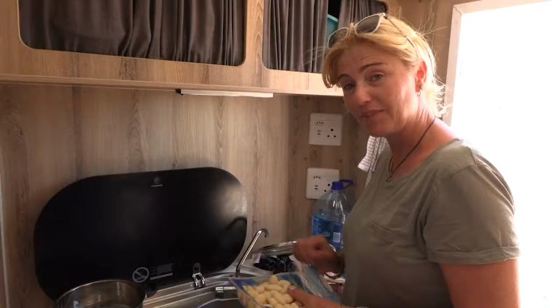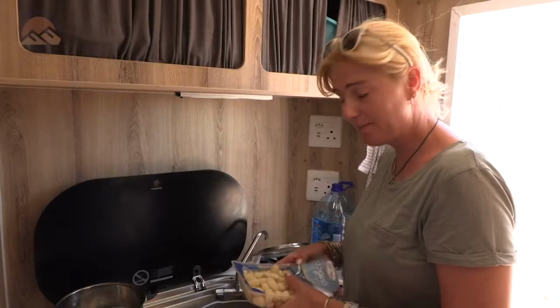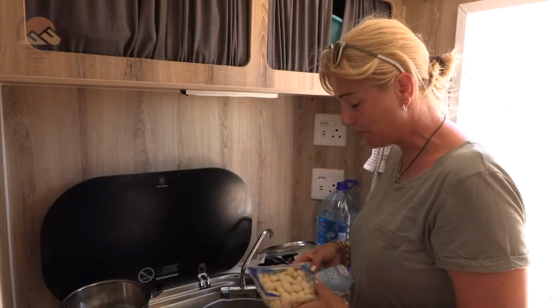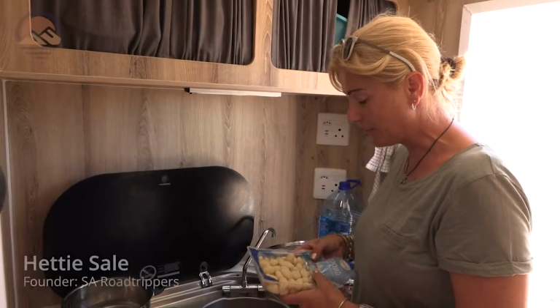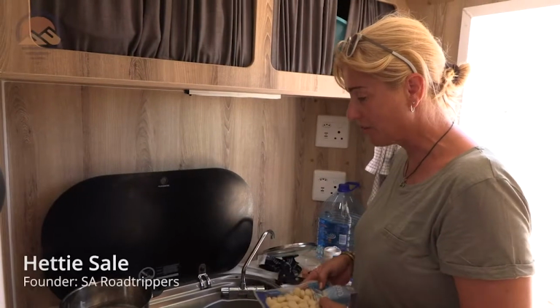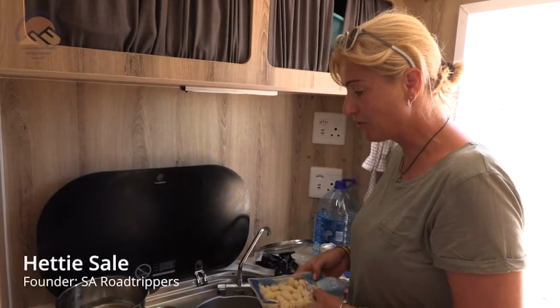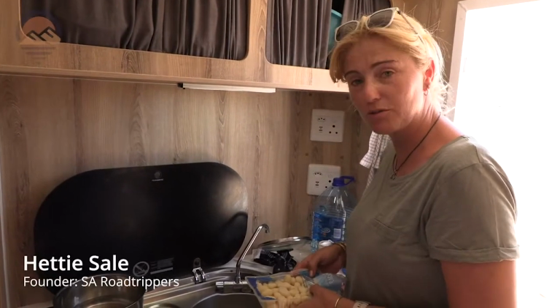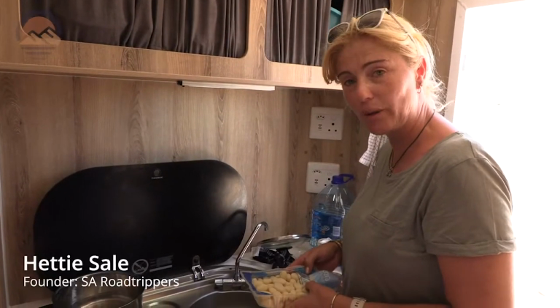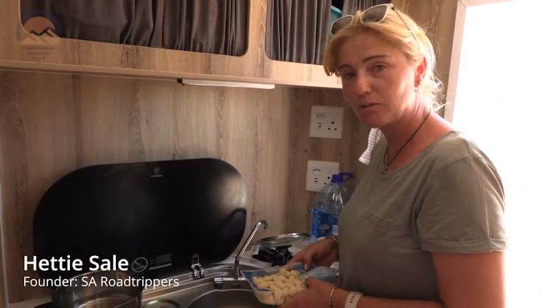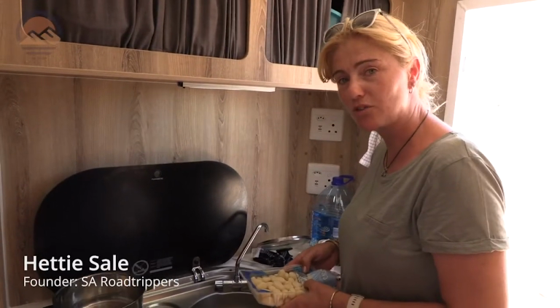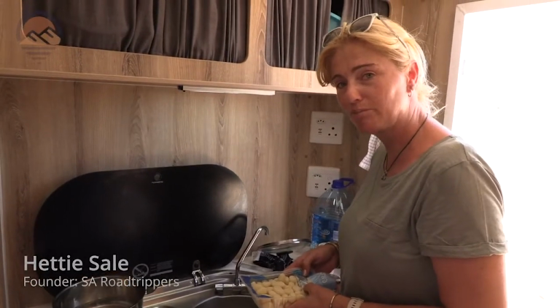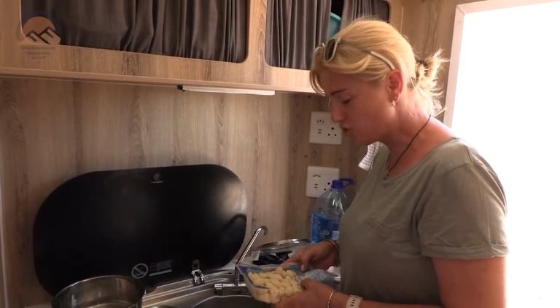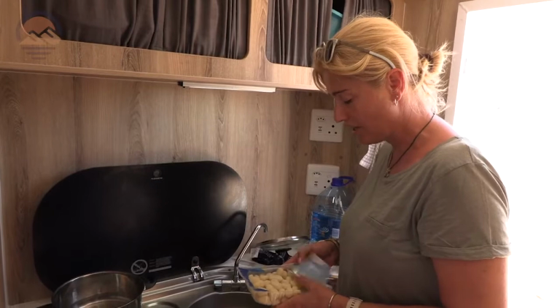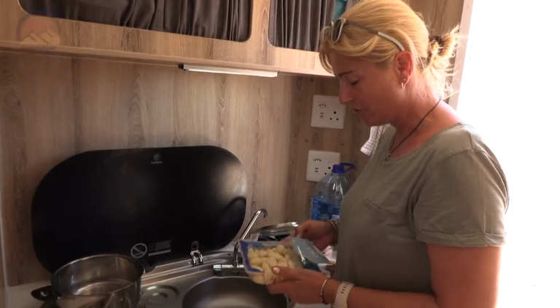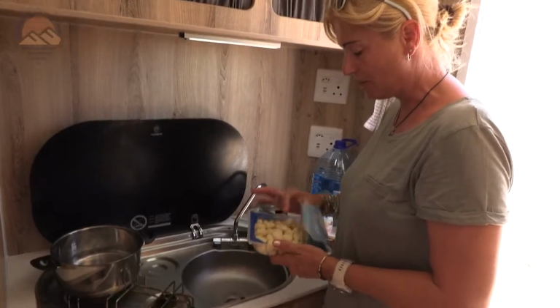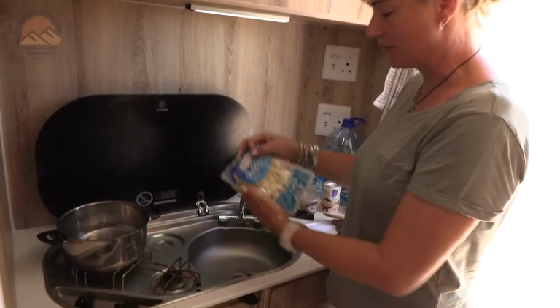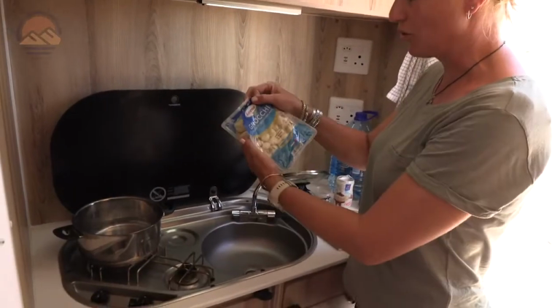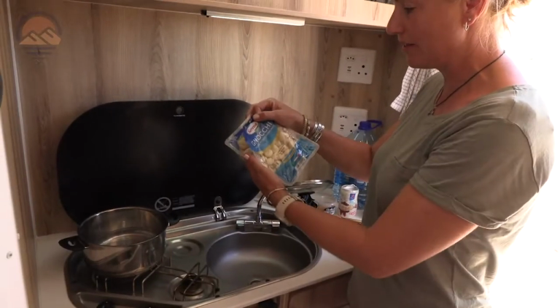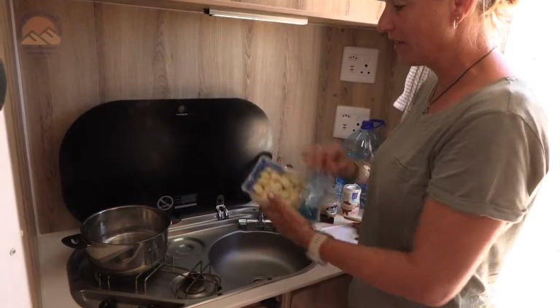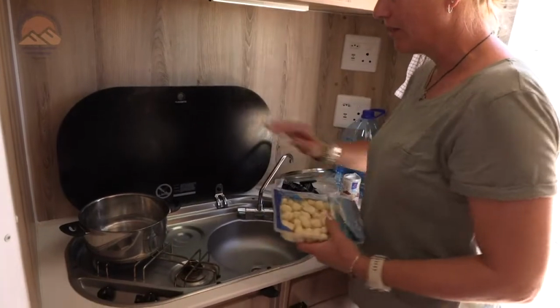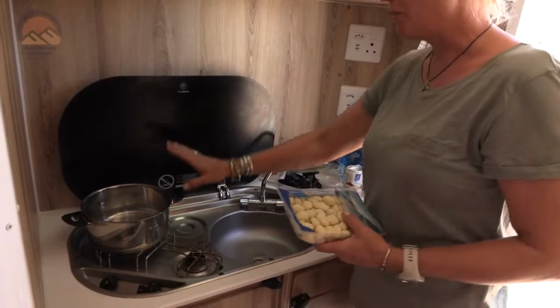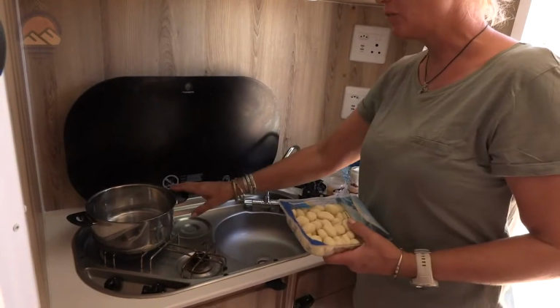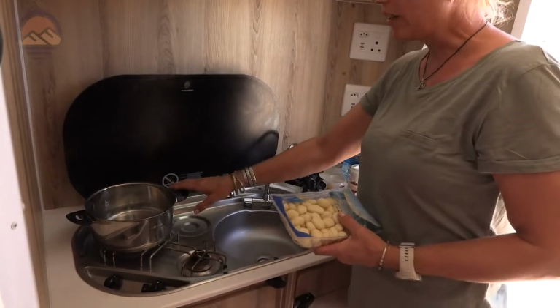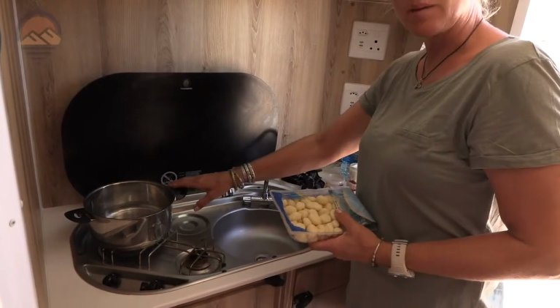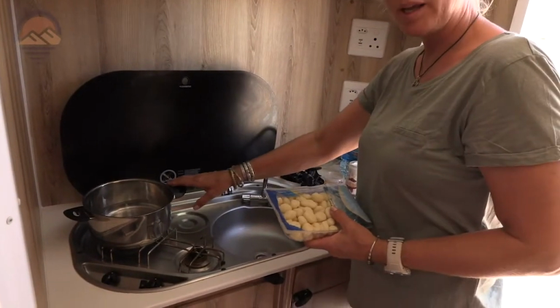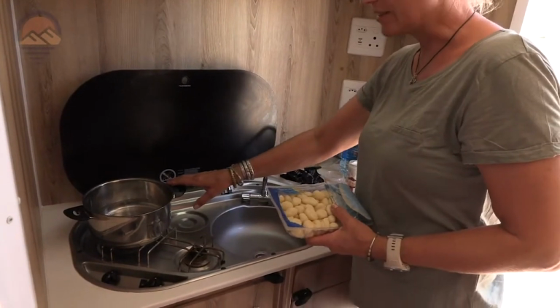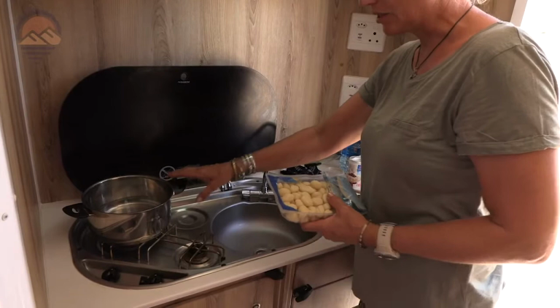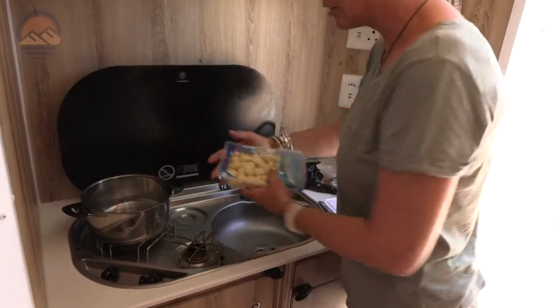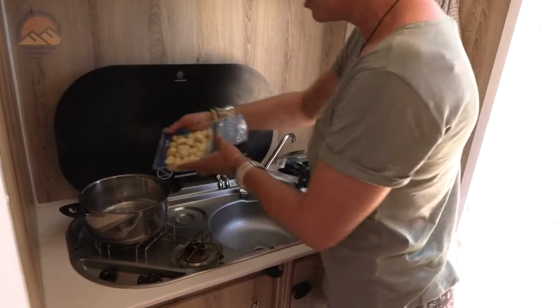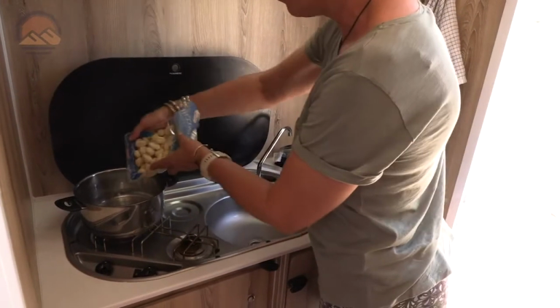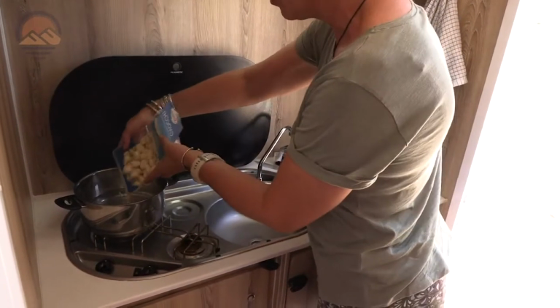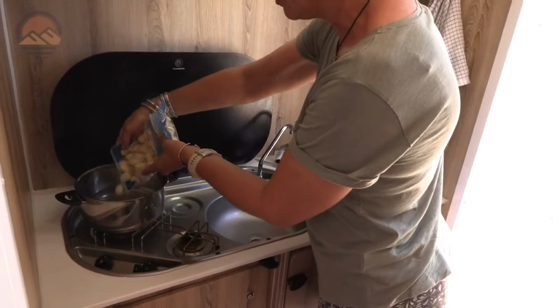Hi there! We stopped on the side of the road and we're gonna do a quick road stop lunch. Today we're doing some gnocchi. My pot is boiling with some water and some salt in it, and we just put that in.